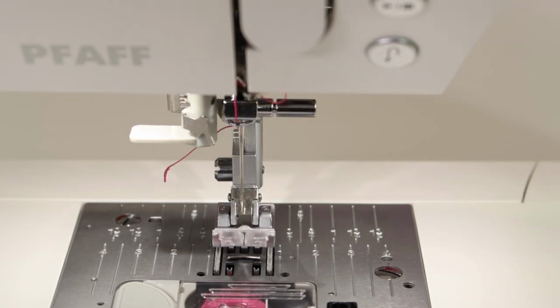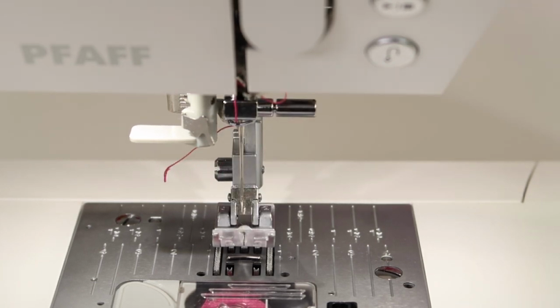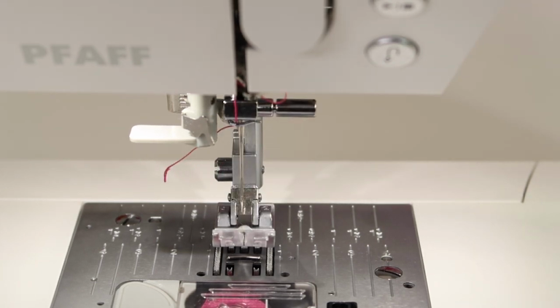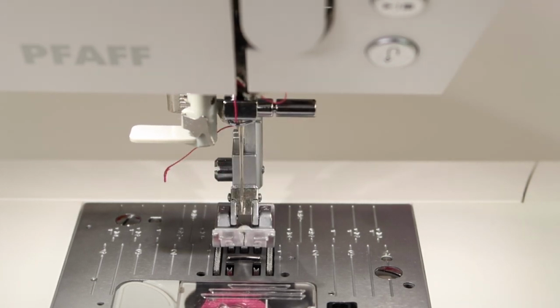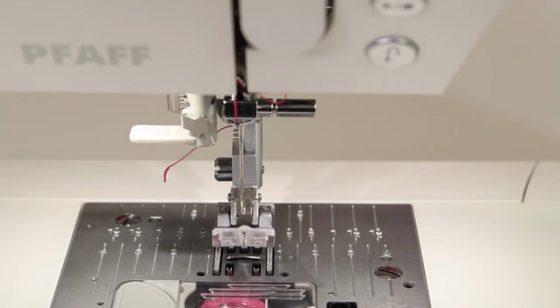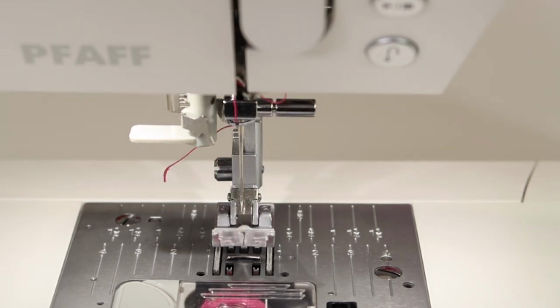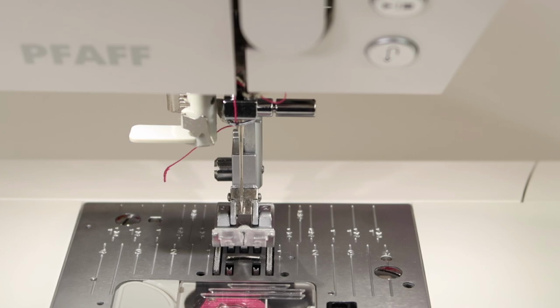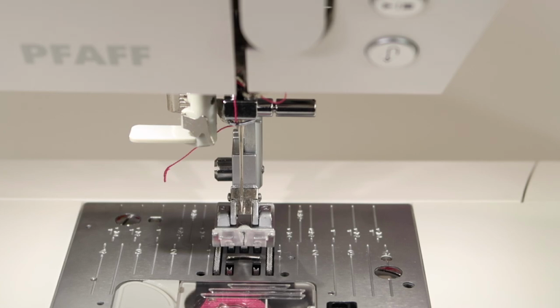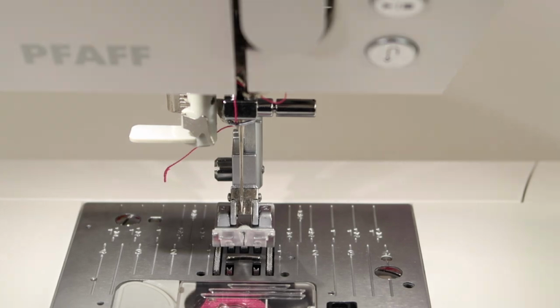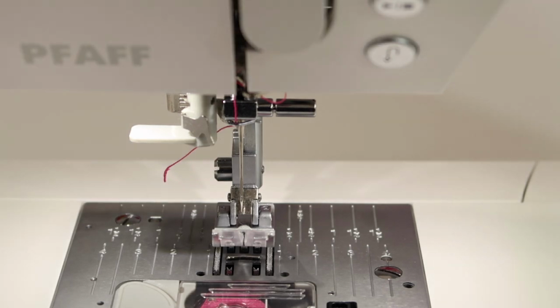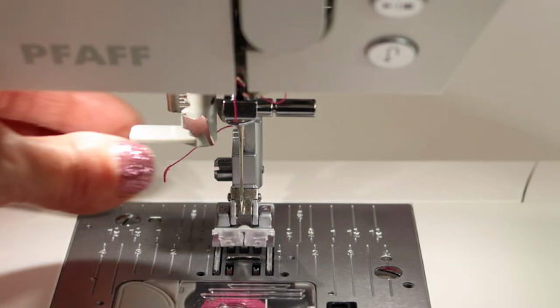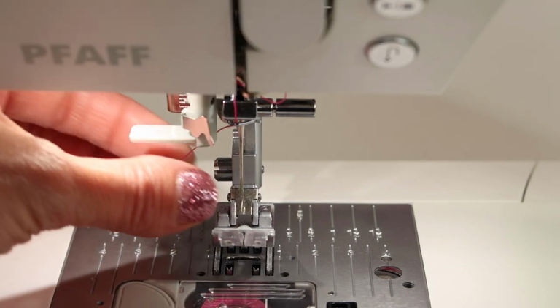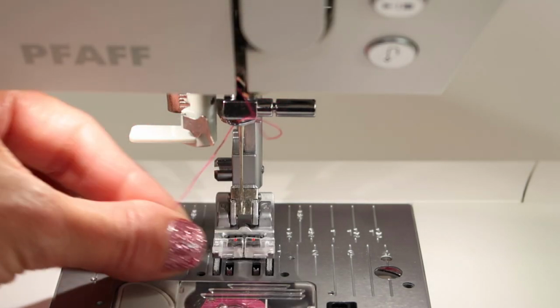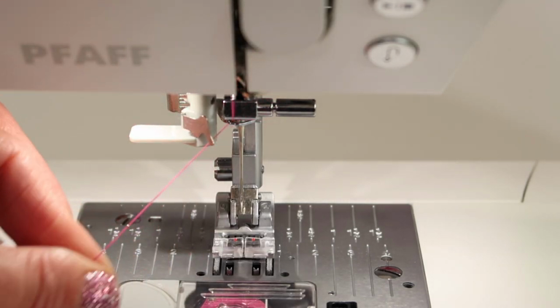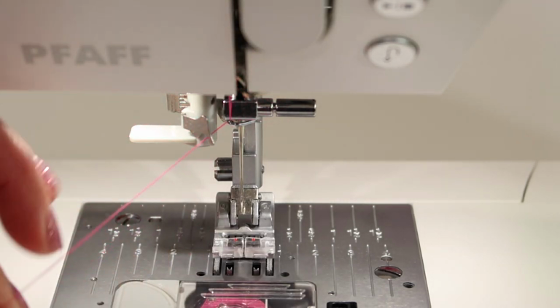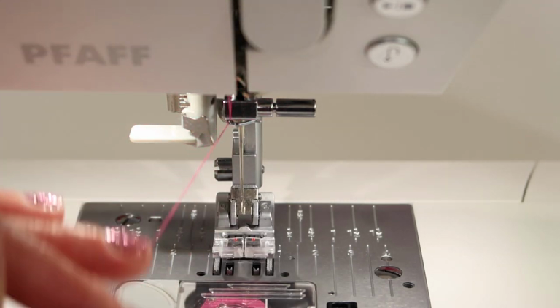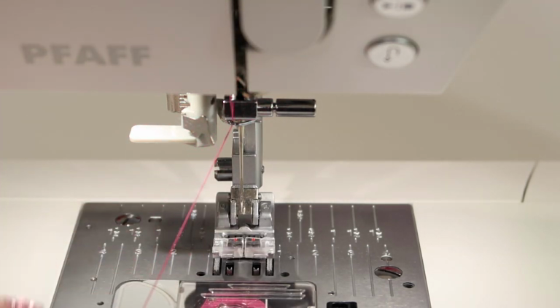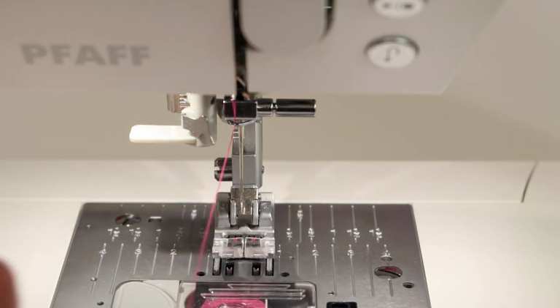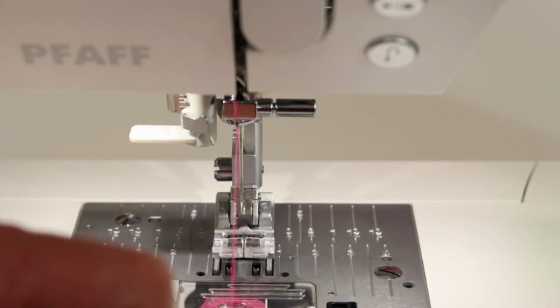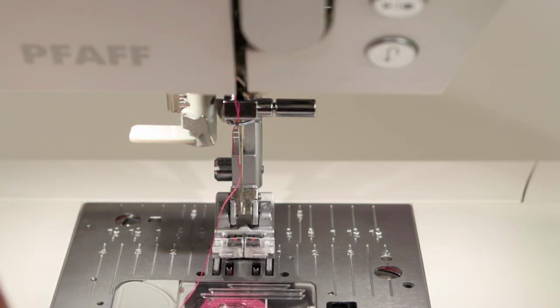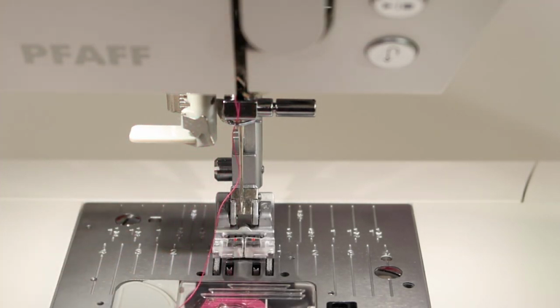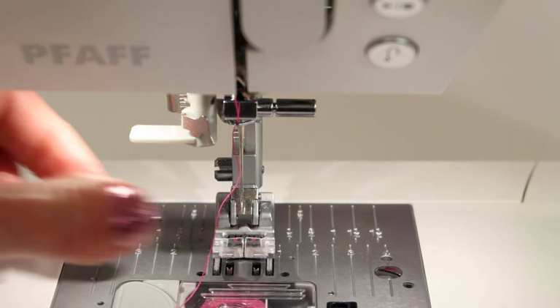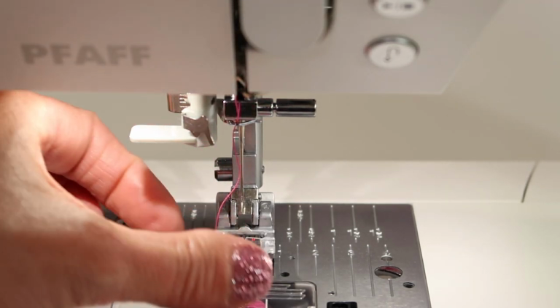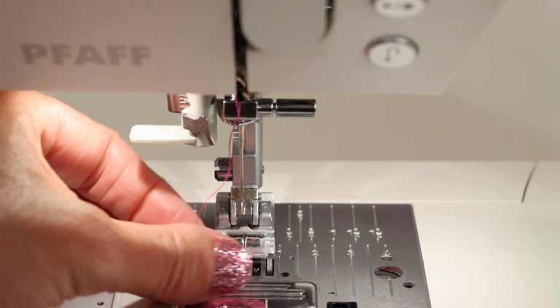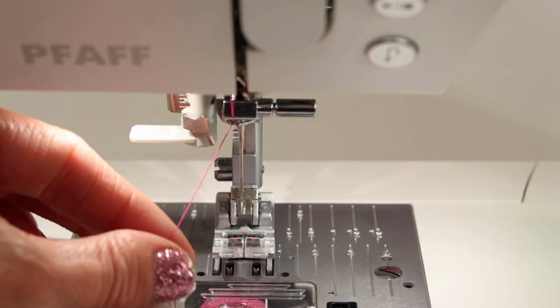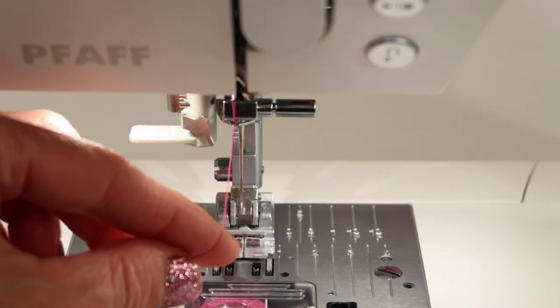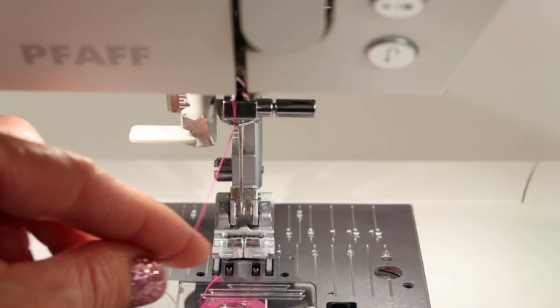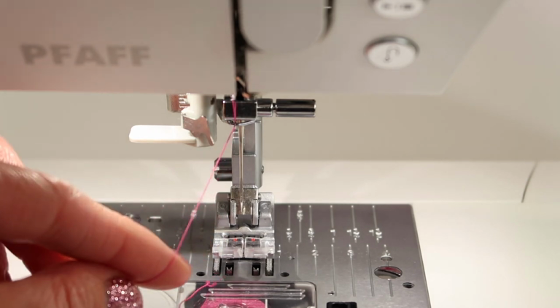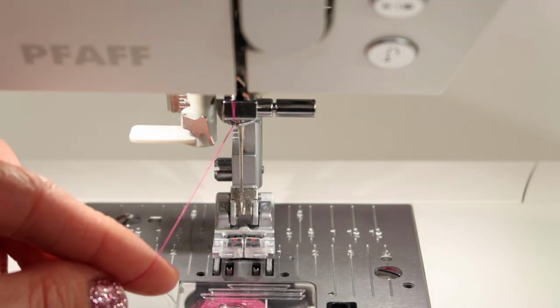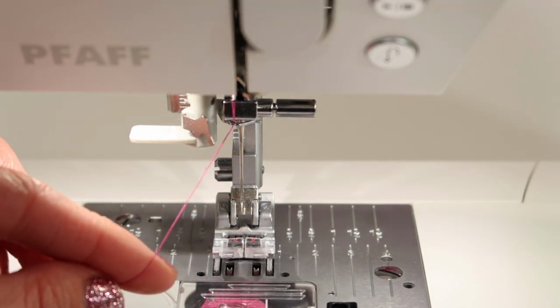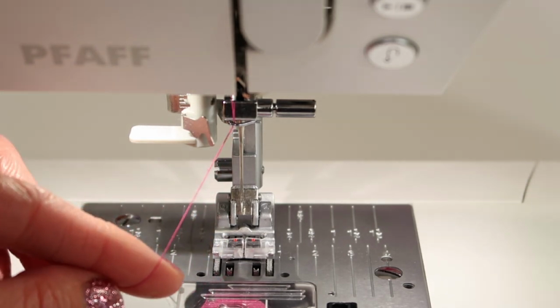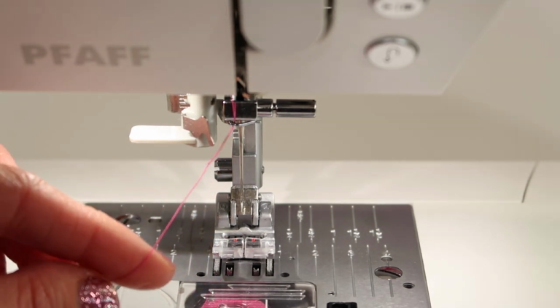That is going to be the perfect position. Make sure you have a new needle. Make sure that needle isn't bent — that would also be kind of a no-no.